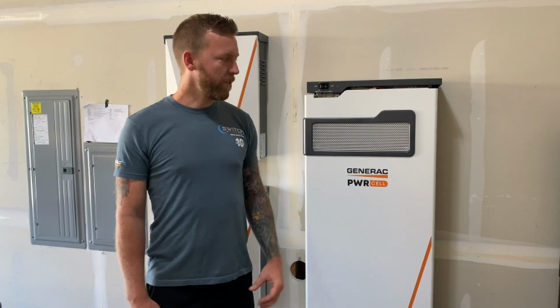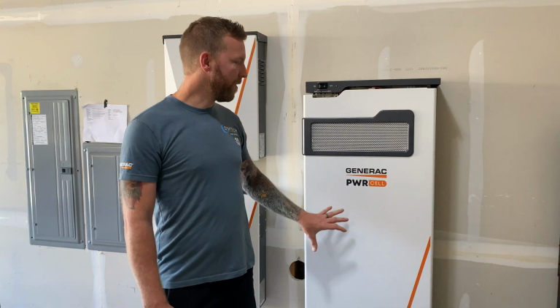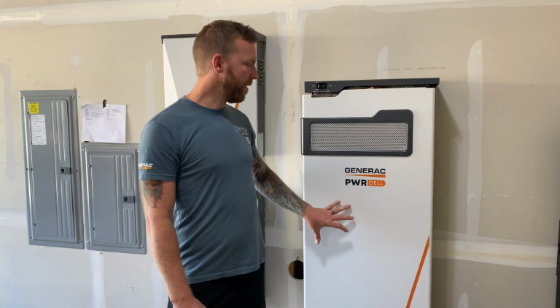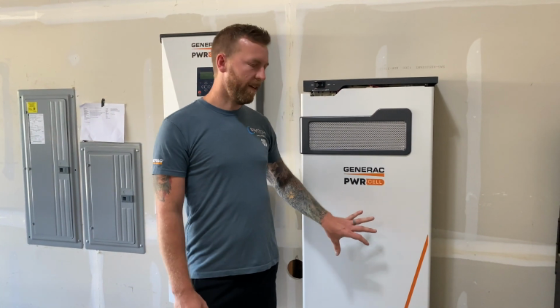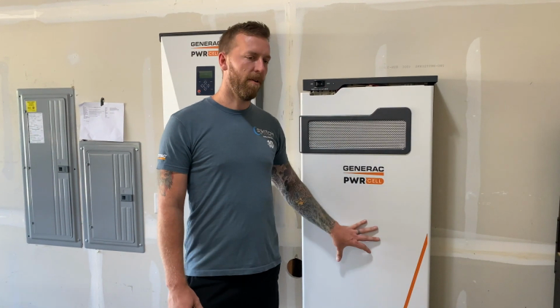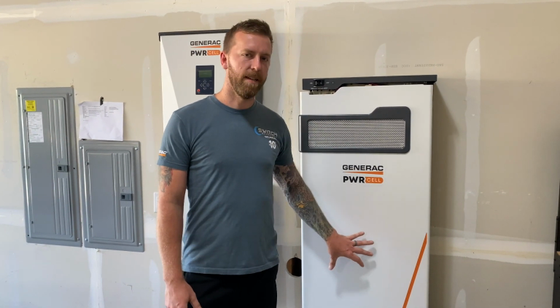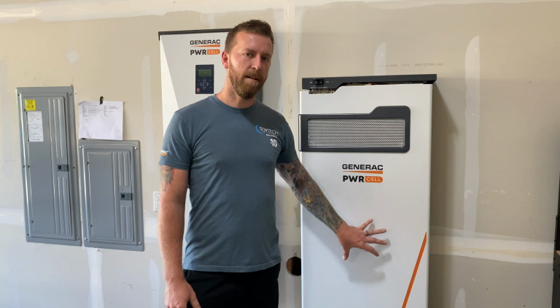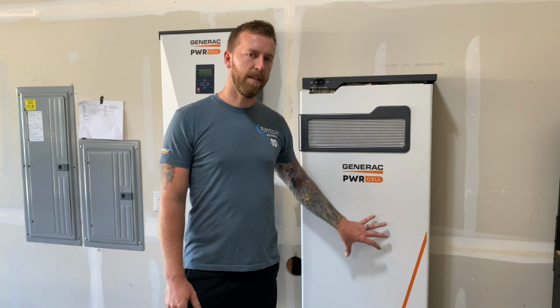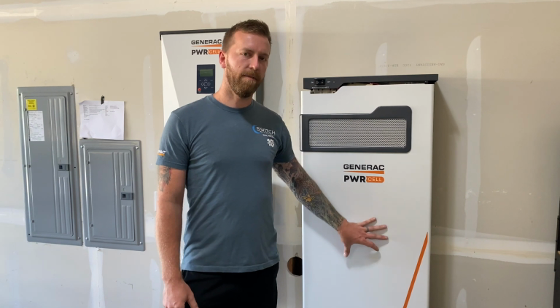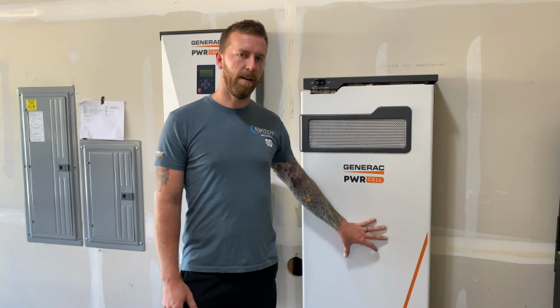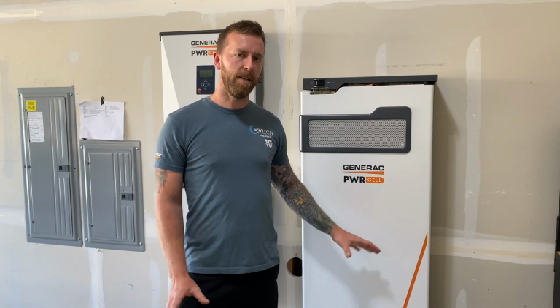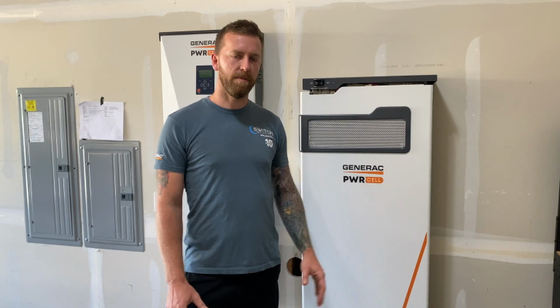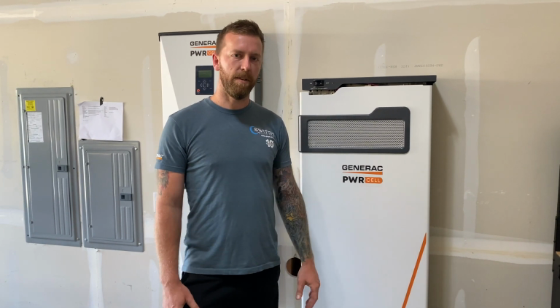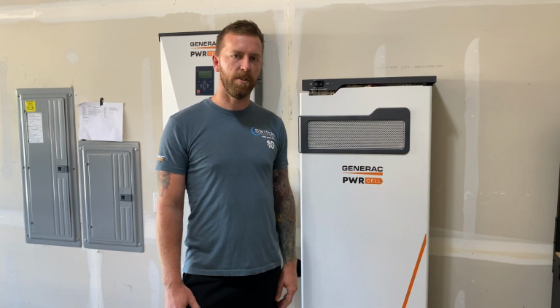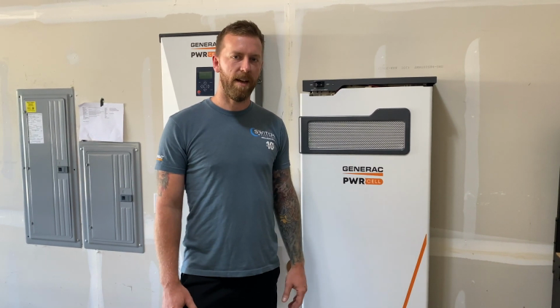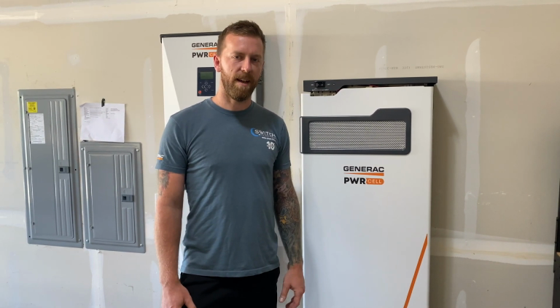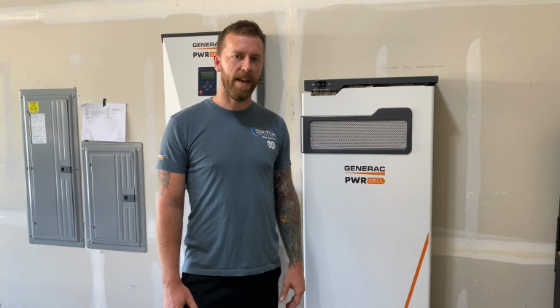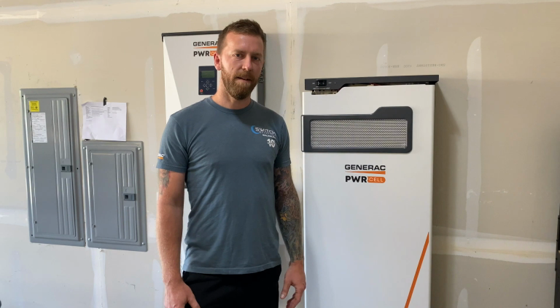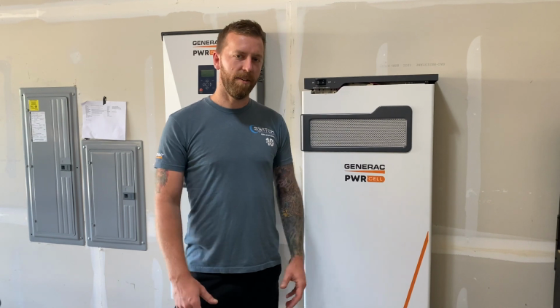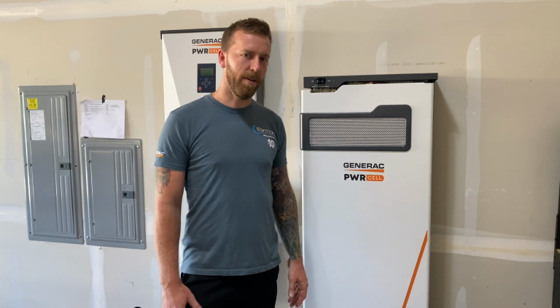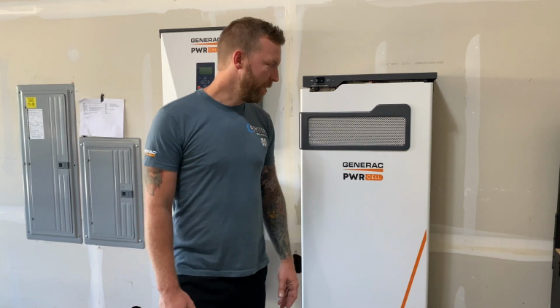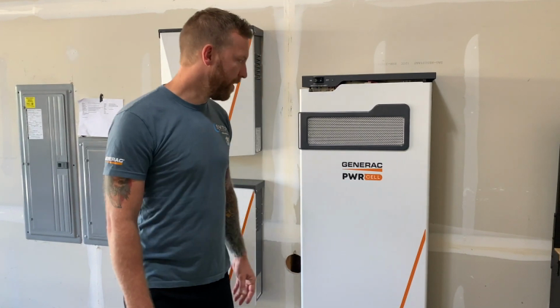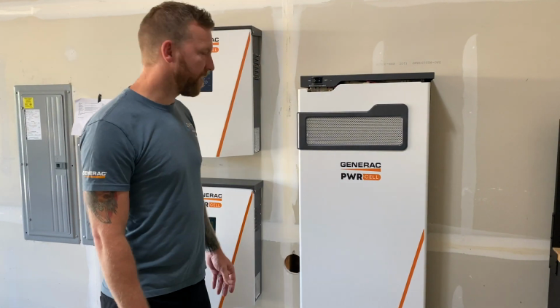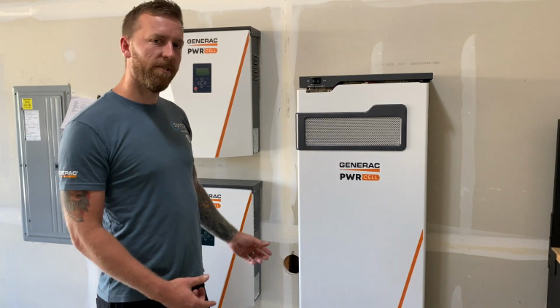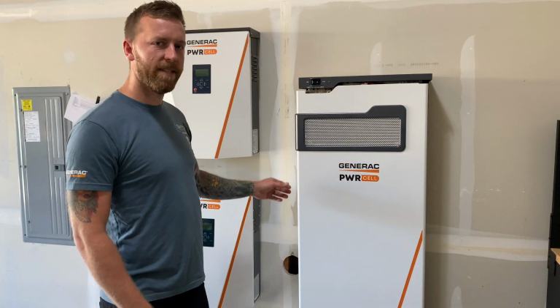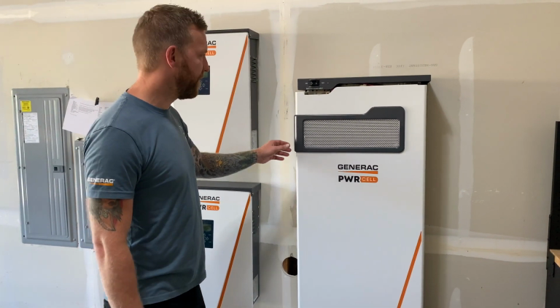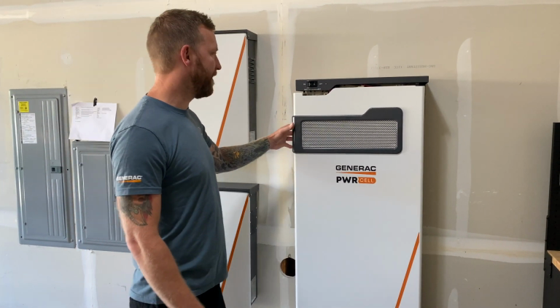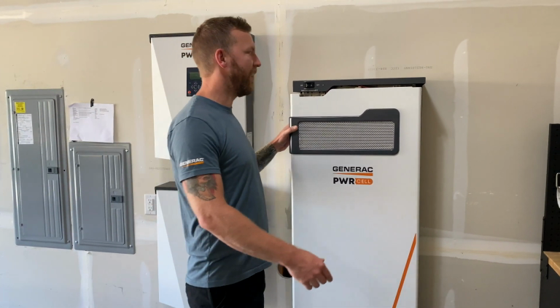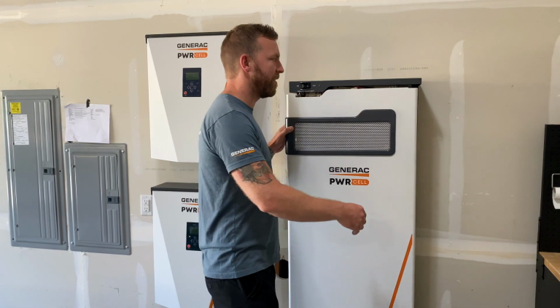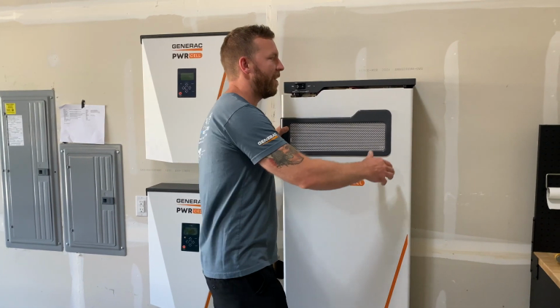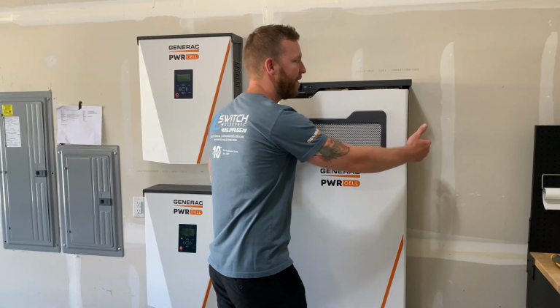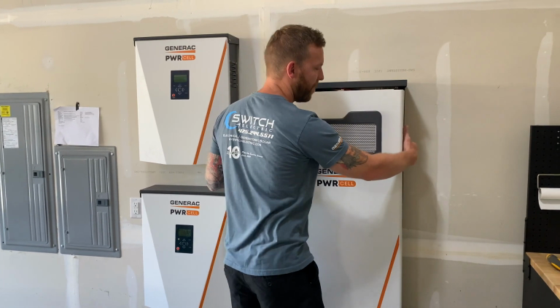What's cool about this too is that in other markets, you can set it so that if you have tiered rates from the utility, it will discharge at certain times of the day to save you on your power bill. I wanted to give you guys a closer look so you can see the inside workings of the battery and how everything works.